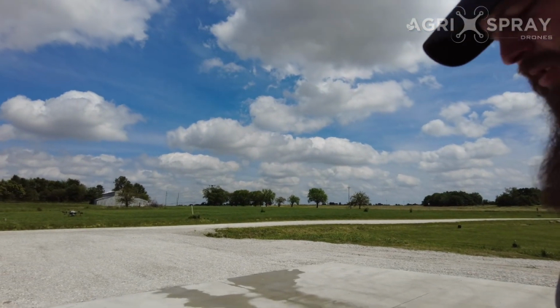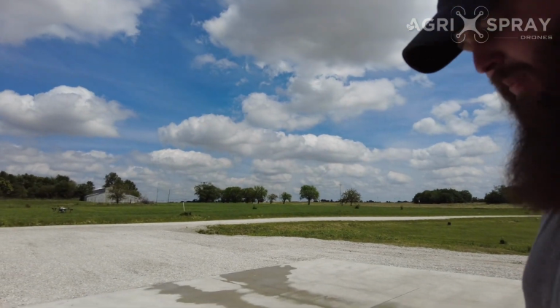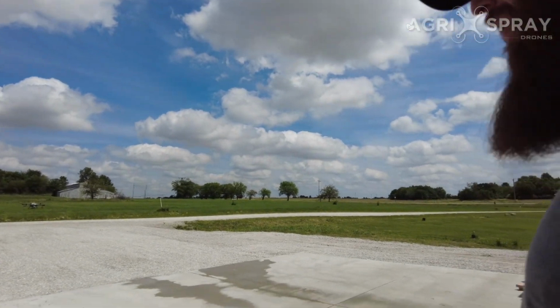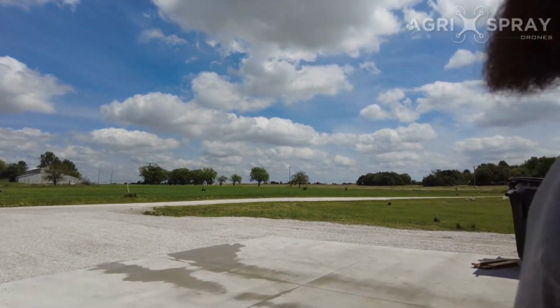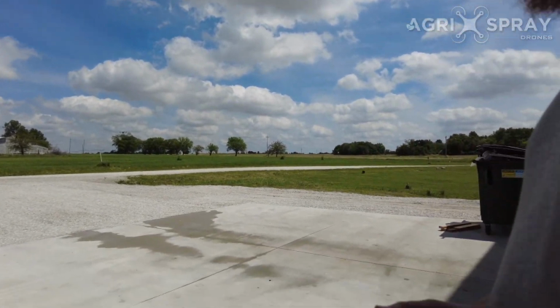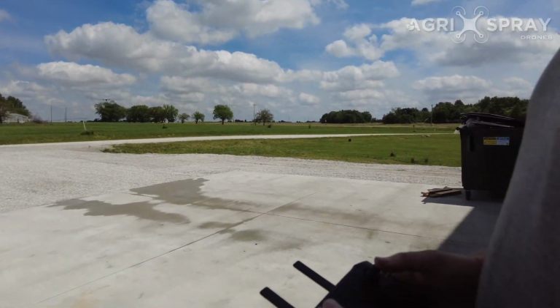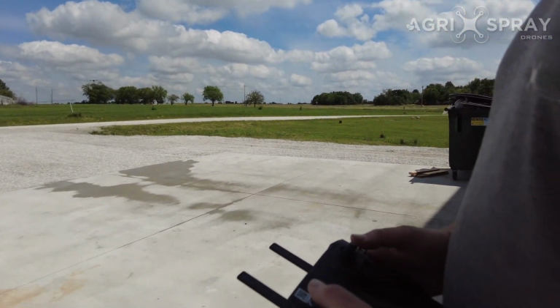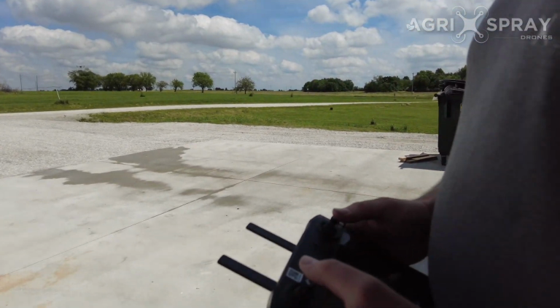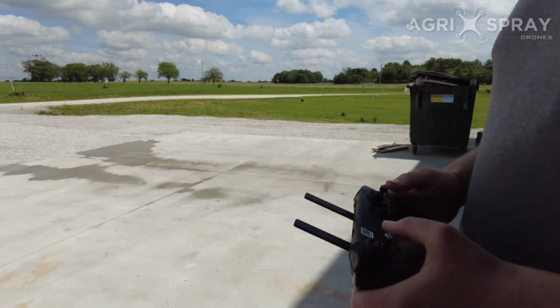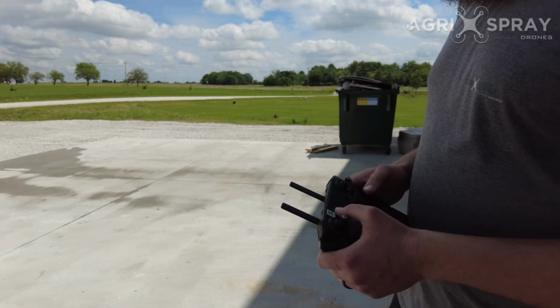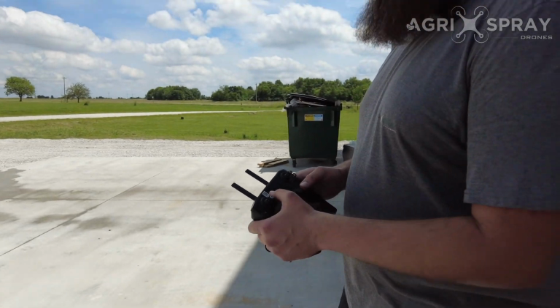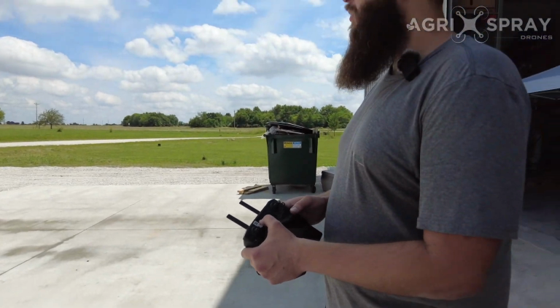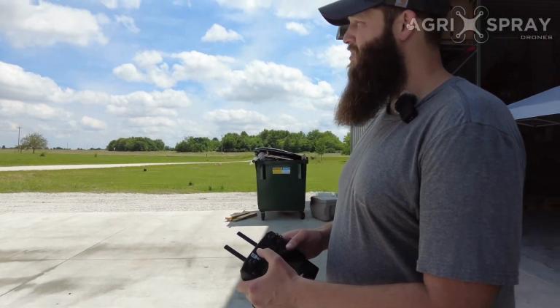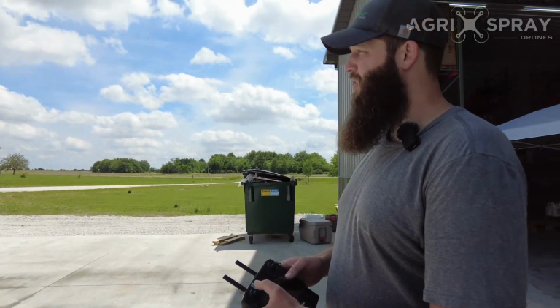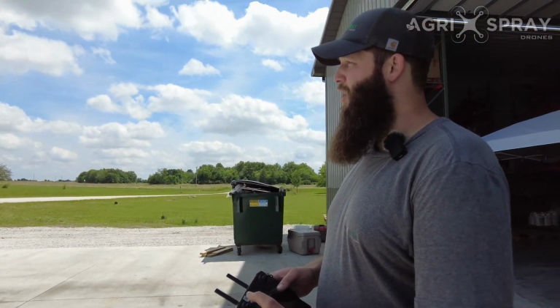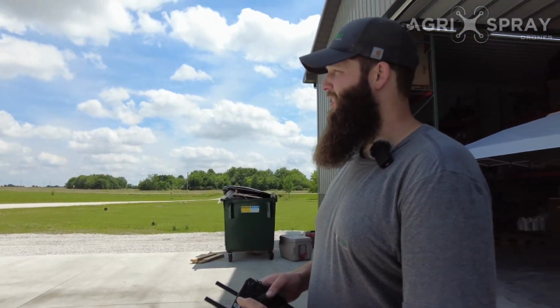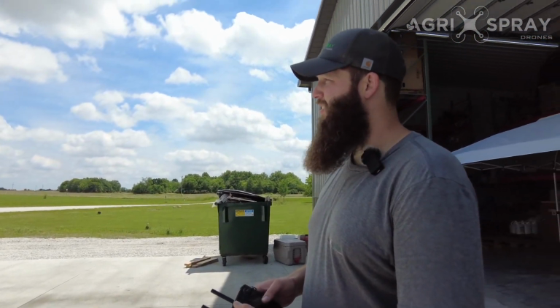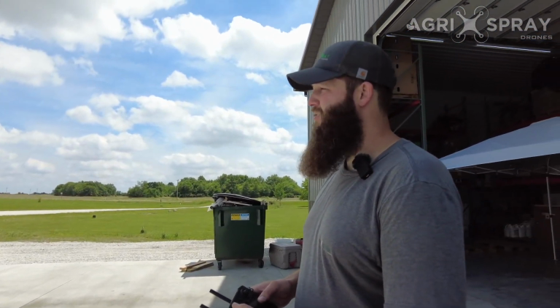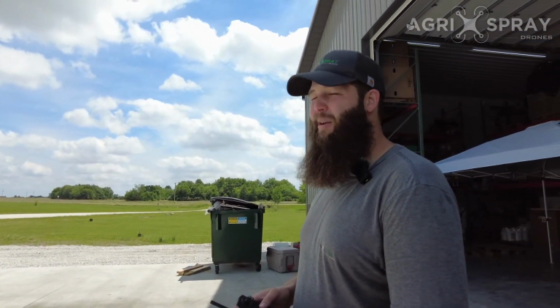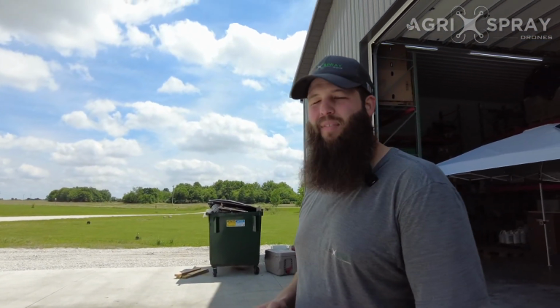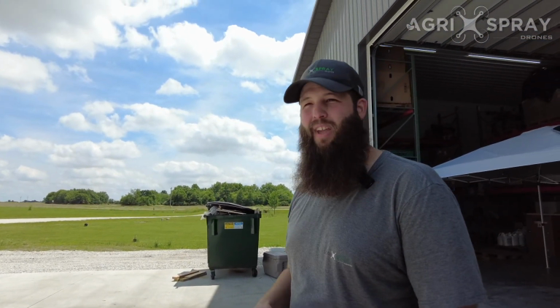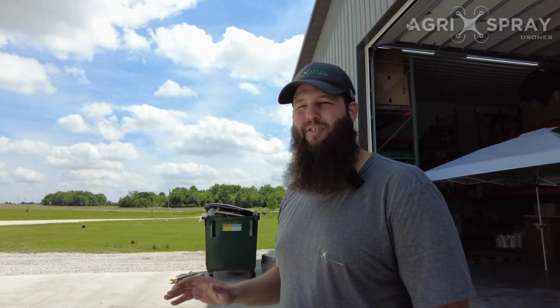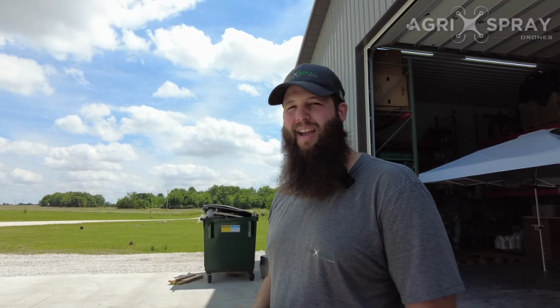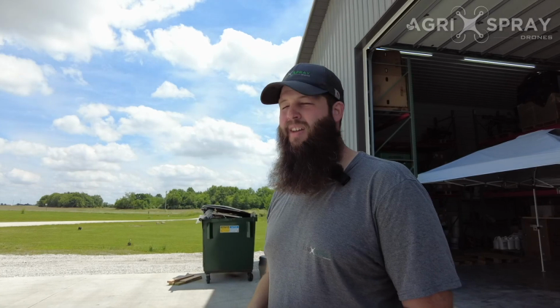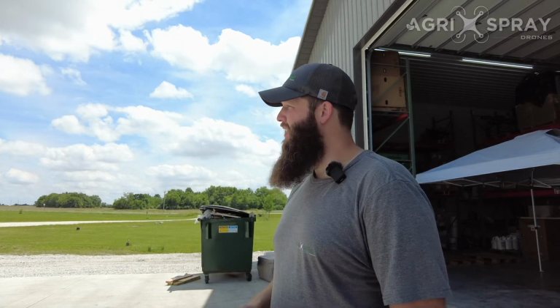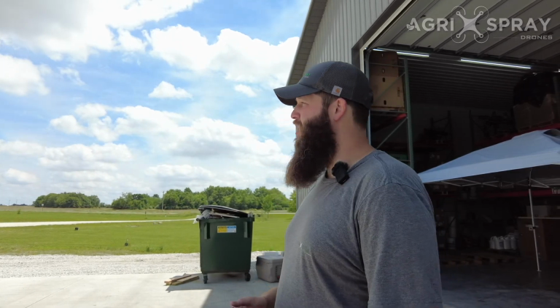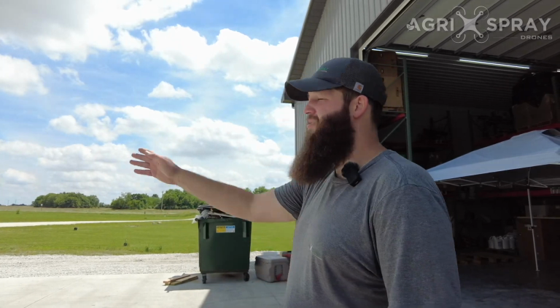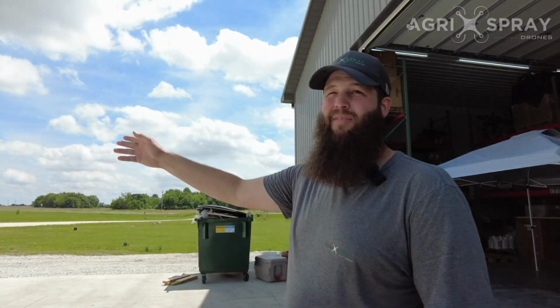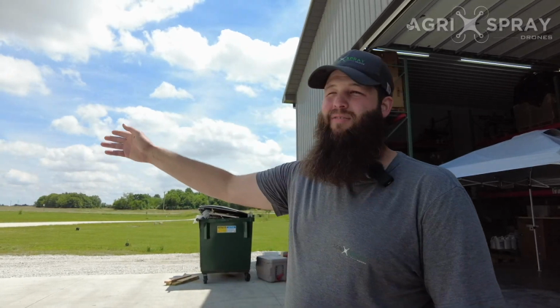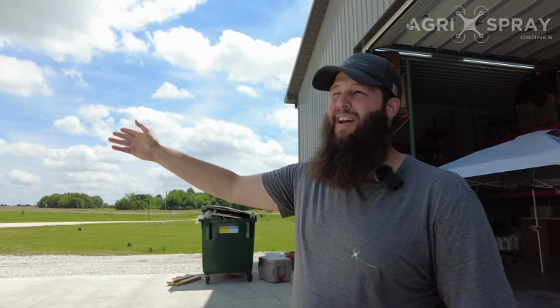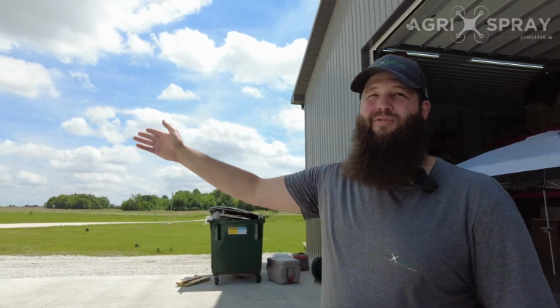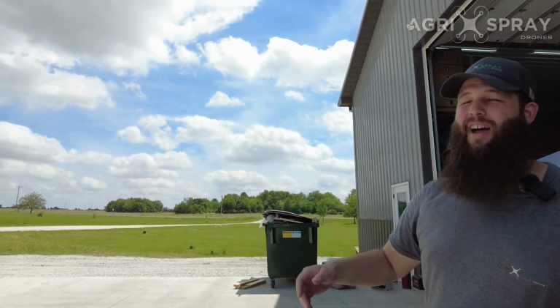At any point if you want to stop the drone from returning to home, you can single press the return to home button and the drone is going to take about 50 feet, about two seconds, and then the drone is going to stop itself — as you can see out there, the drone stopped.